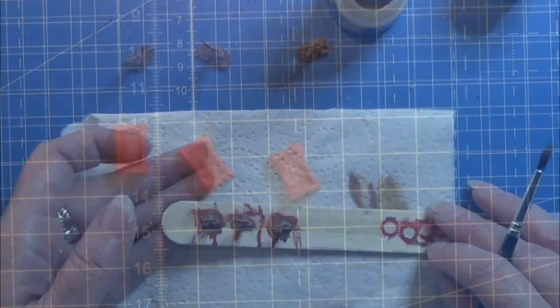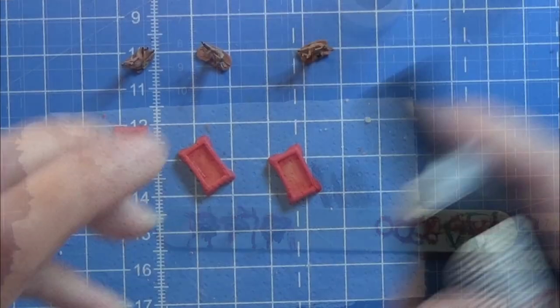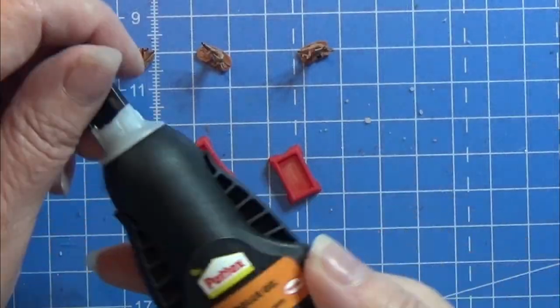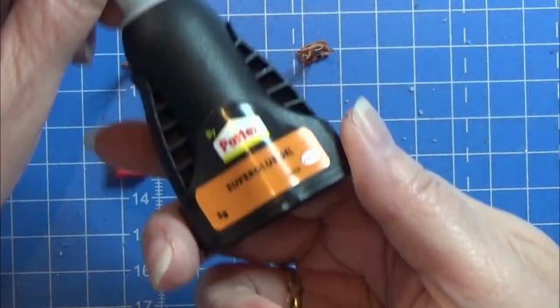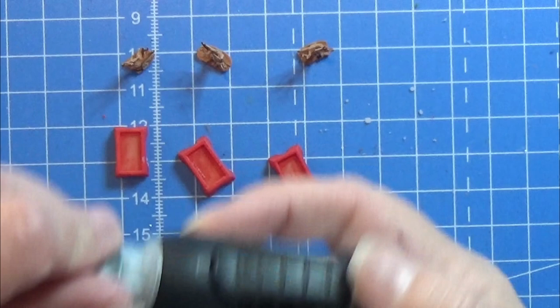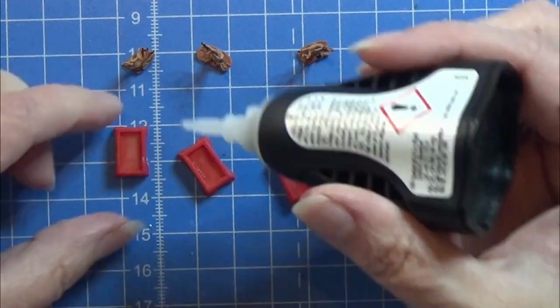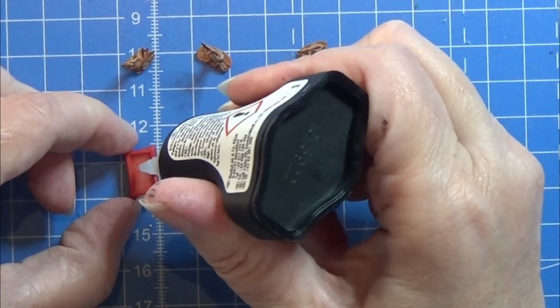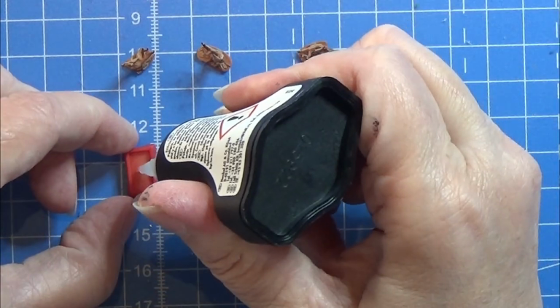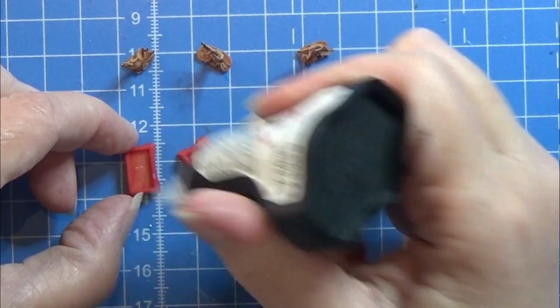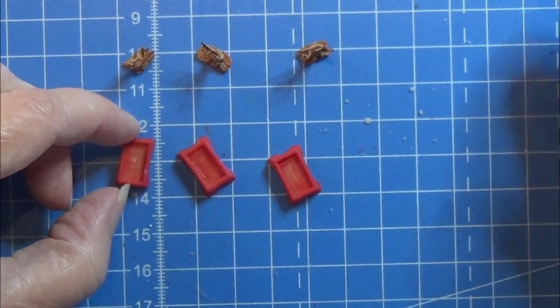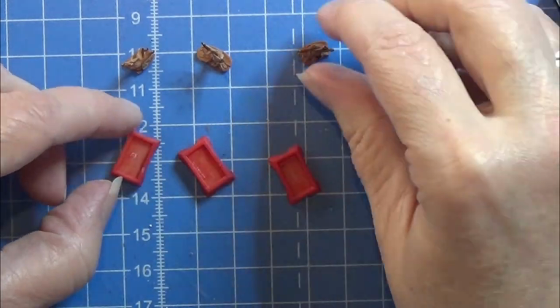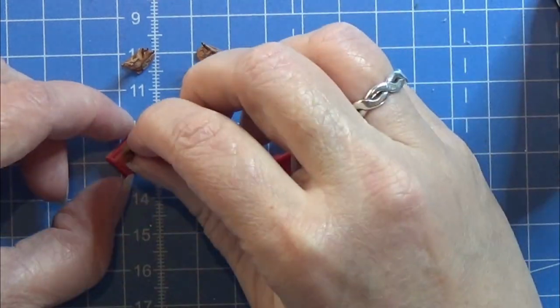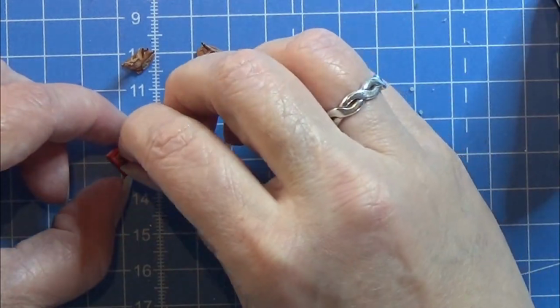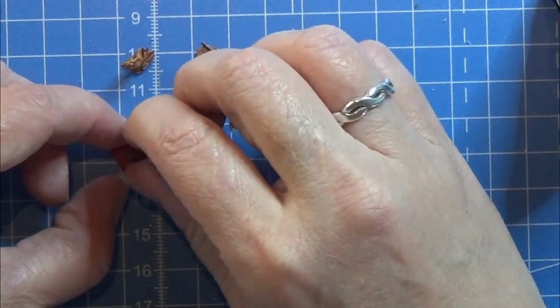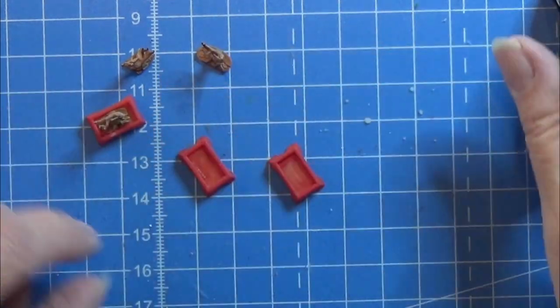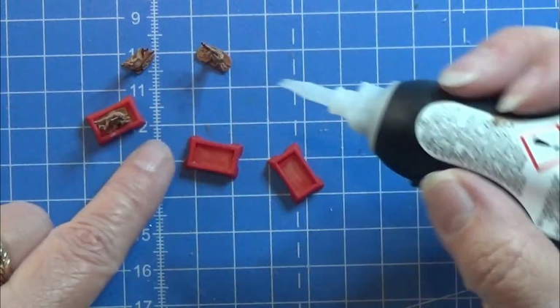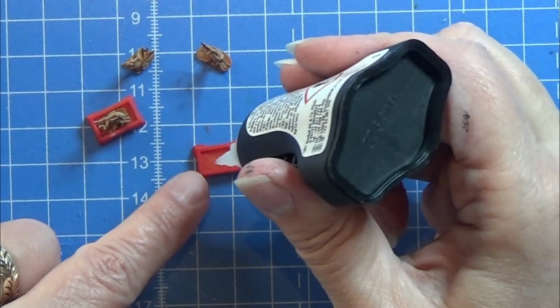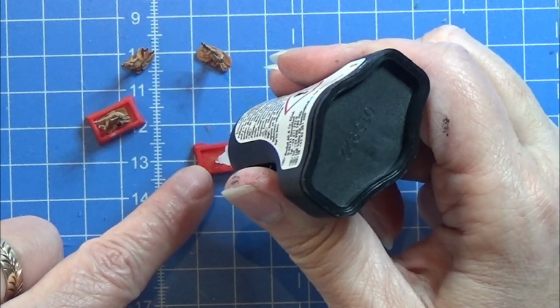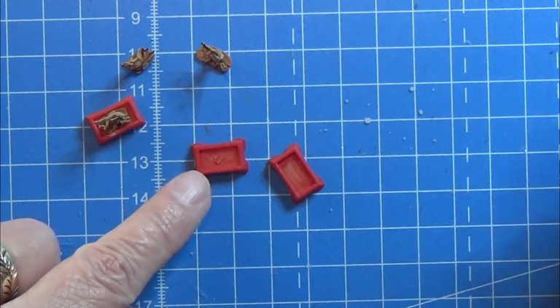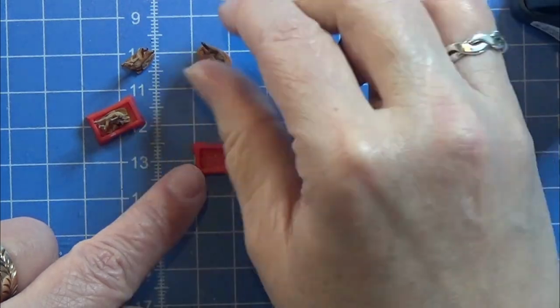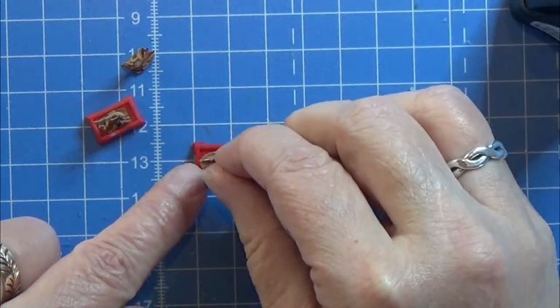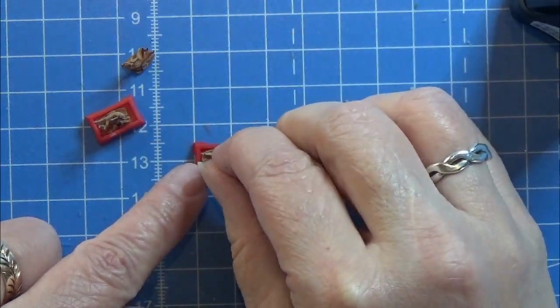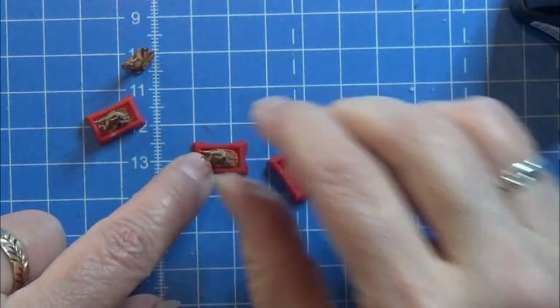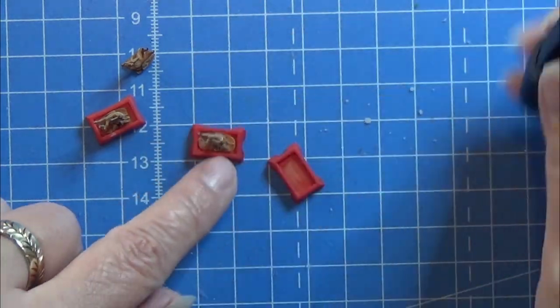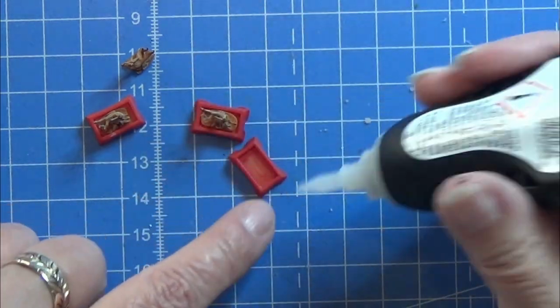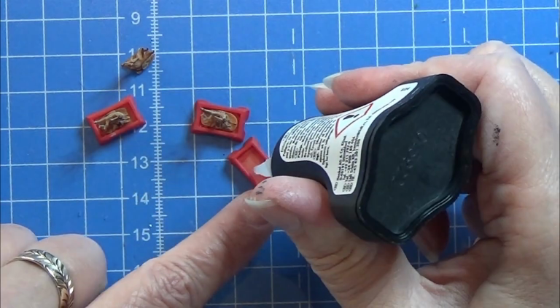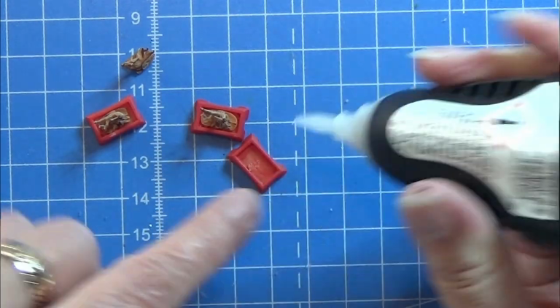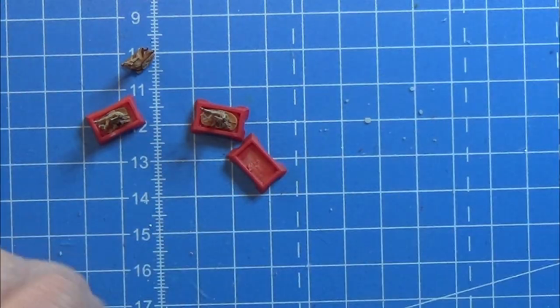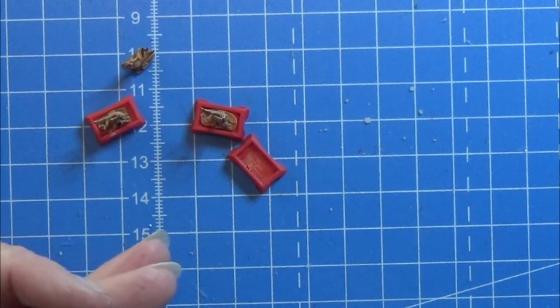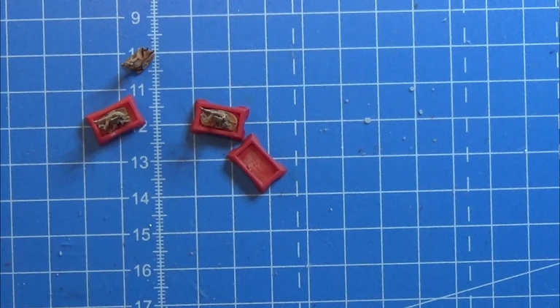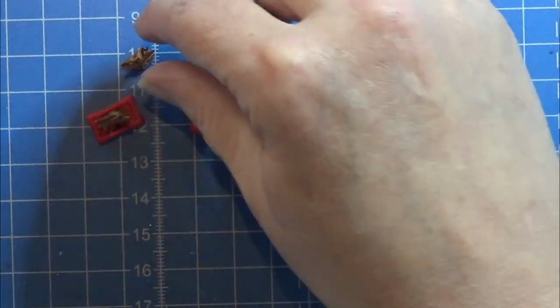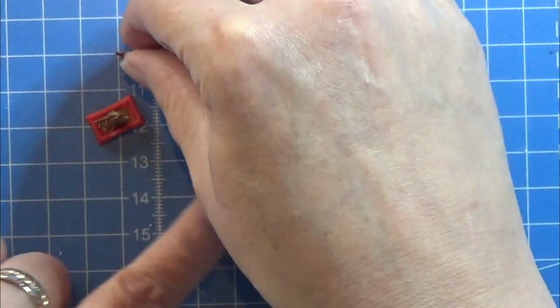I am going to use my super glue gel here to glue the little tree into the tray that we made. Just glue them in there and let them dry for a few seconds before you continue.